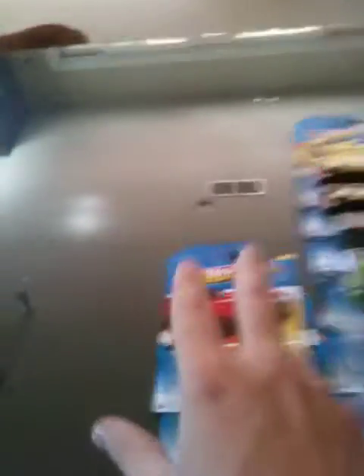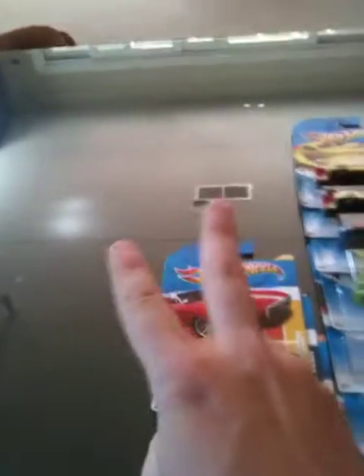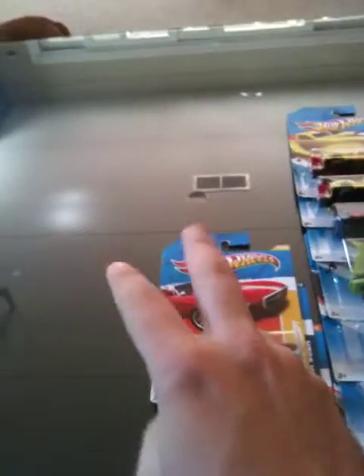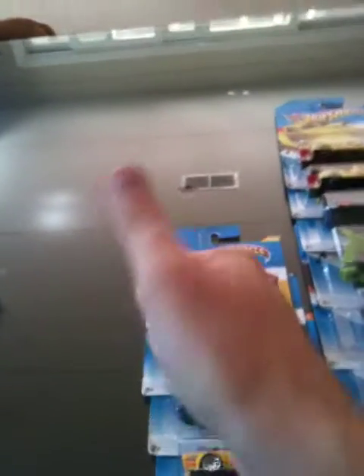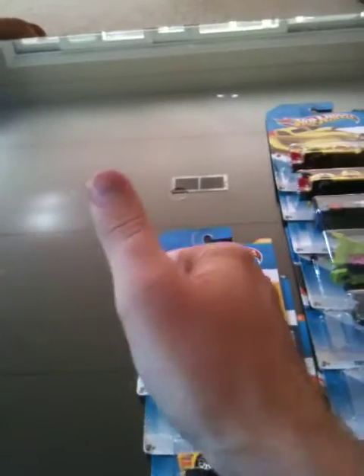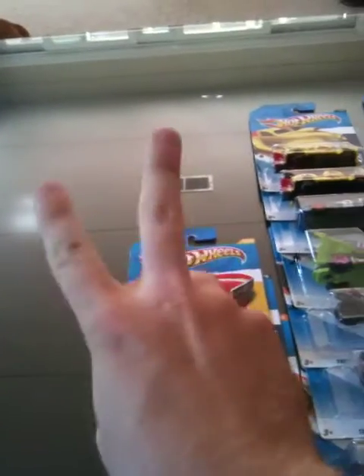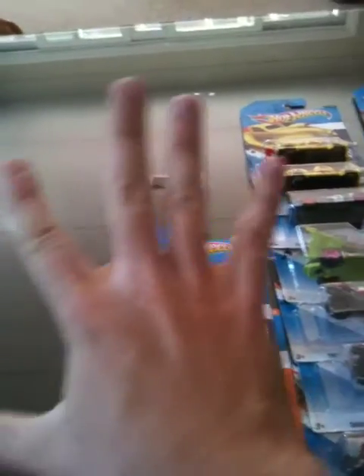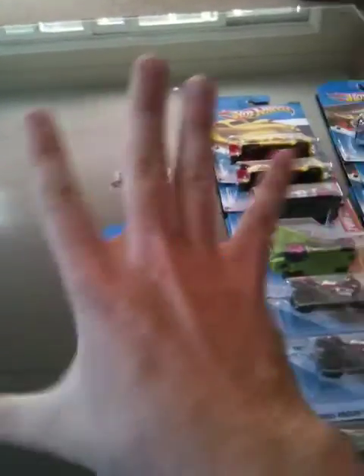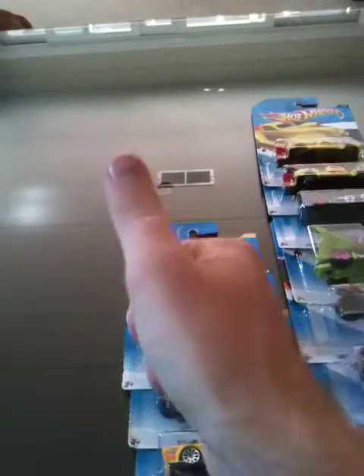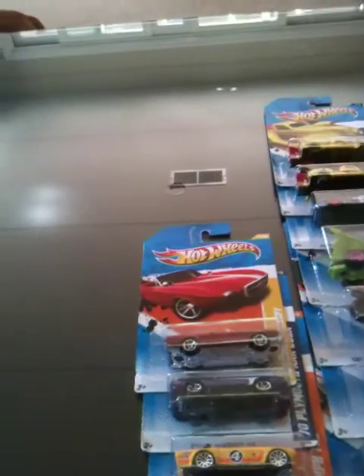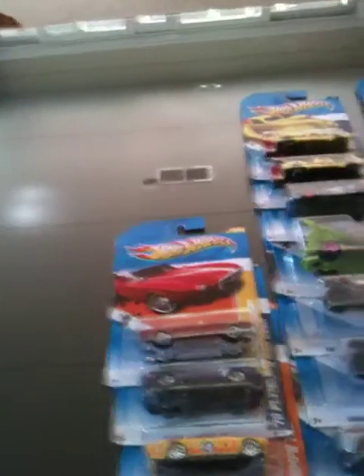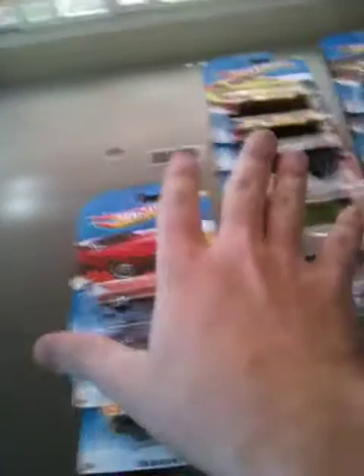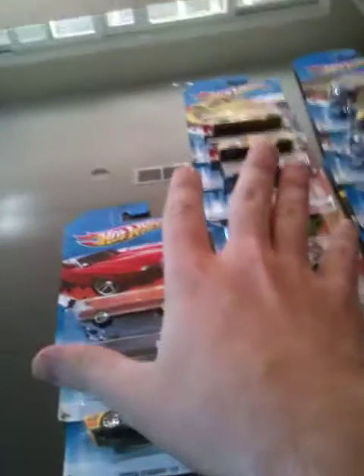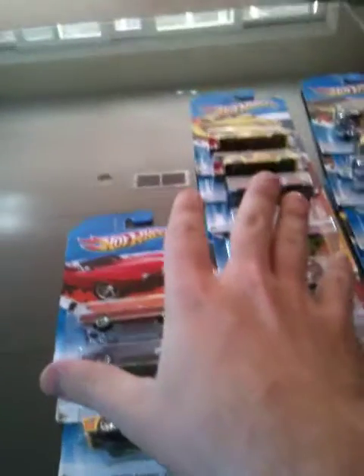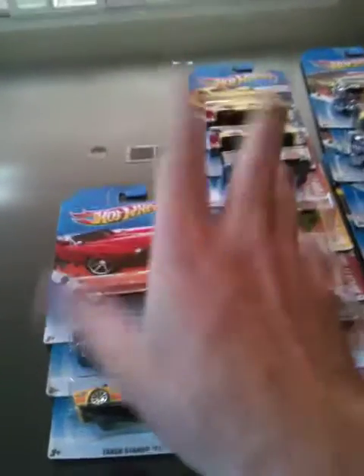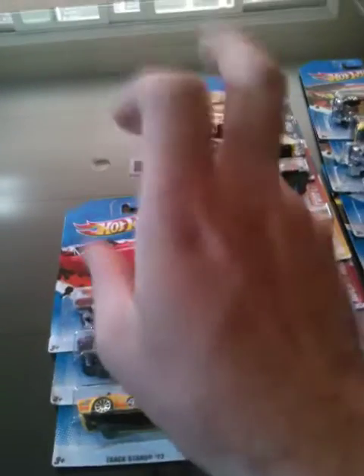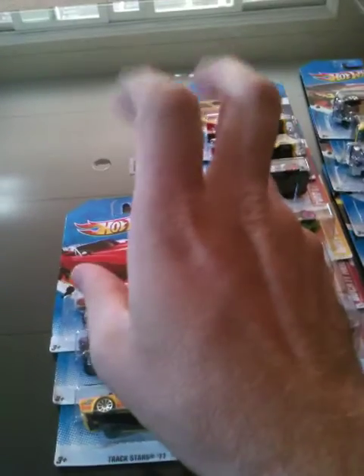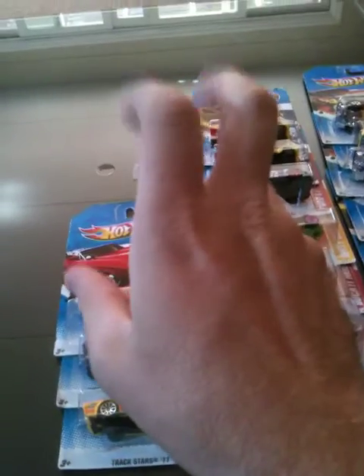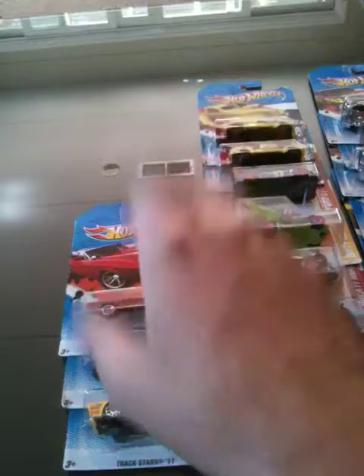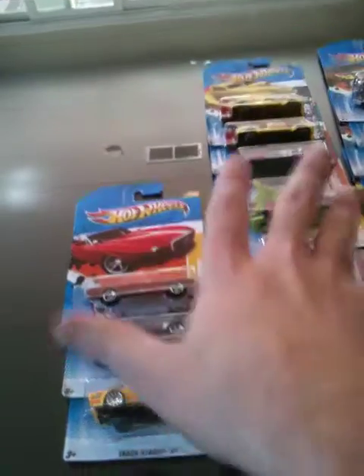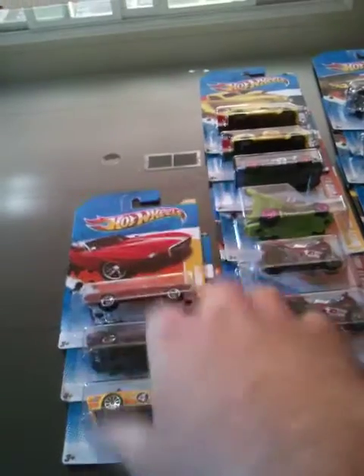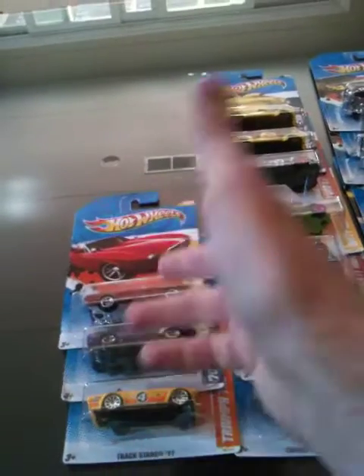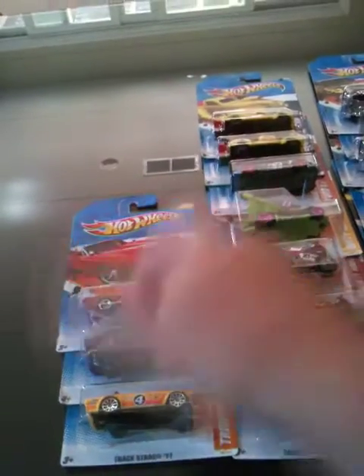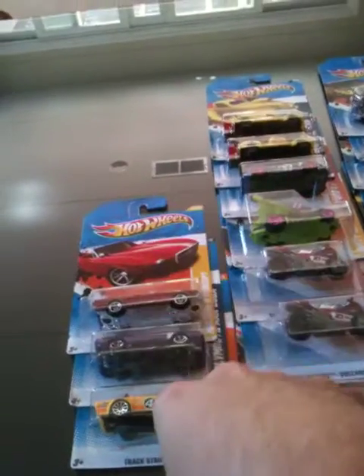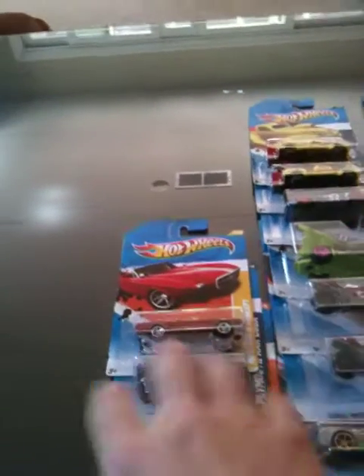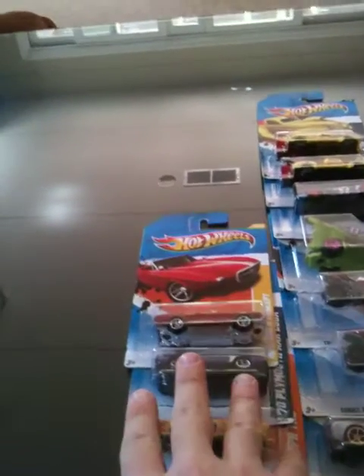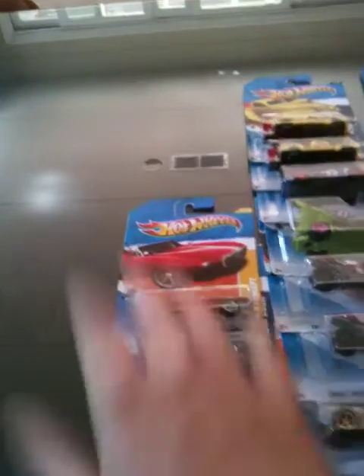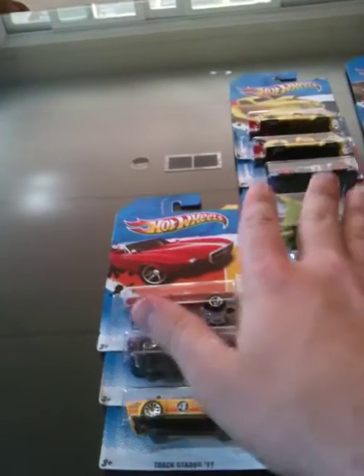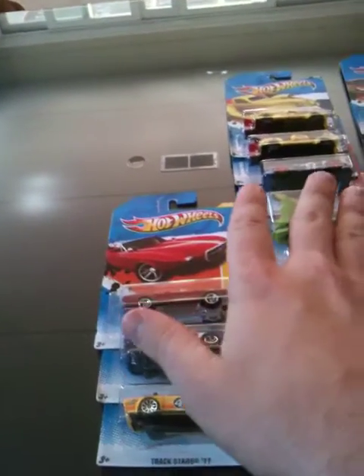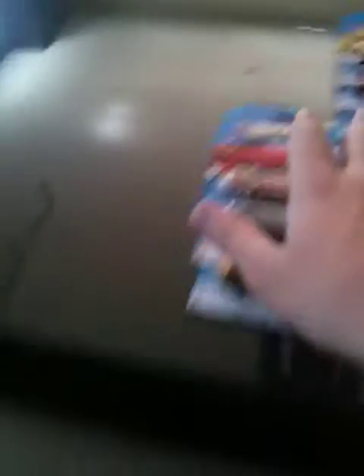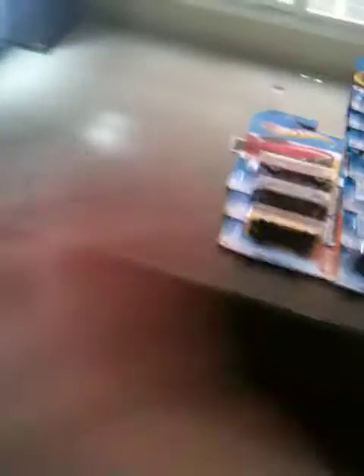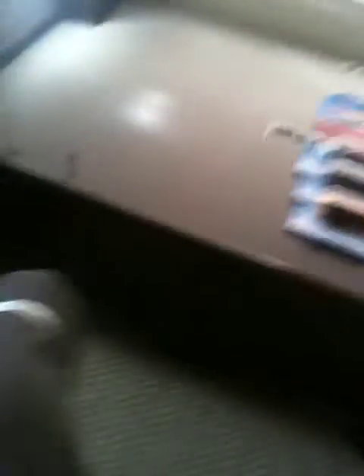Welcome back to part 2 guys. It's collector 1296. This is part 2 of the toy haul — the big, really big Hot Wheels, mostly Hot Wheels haul. I got some cool action figures too, but we're going to continue with the Hot Wheels. Going to get right into it.